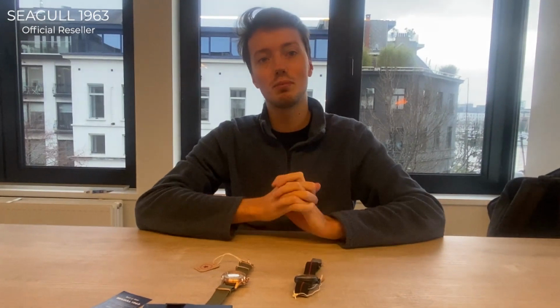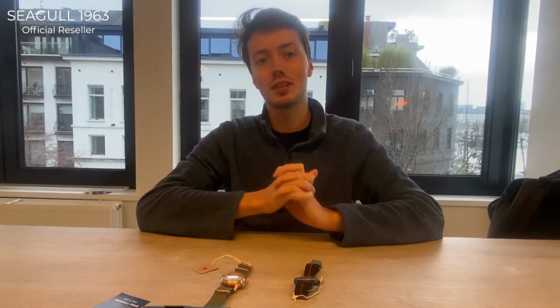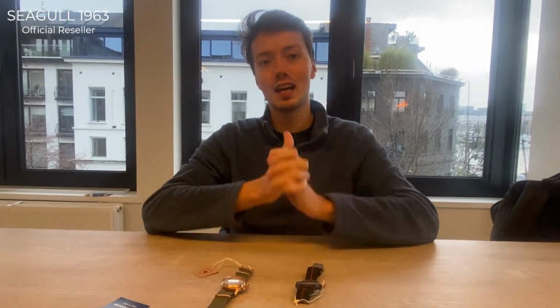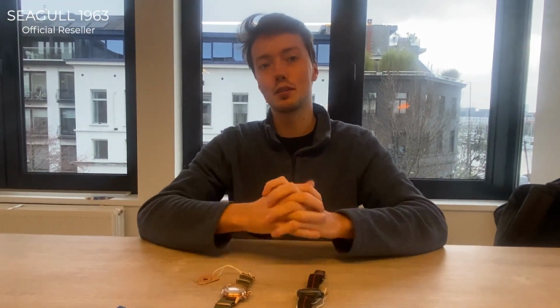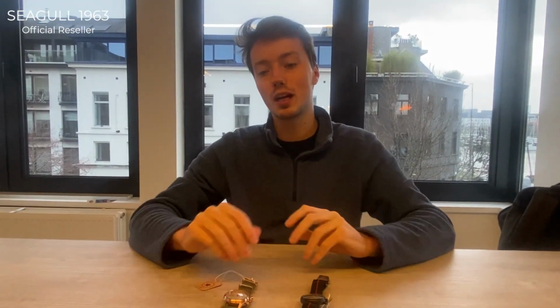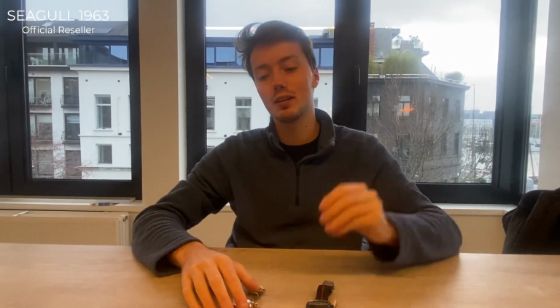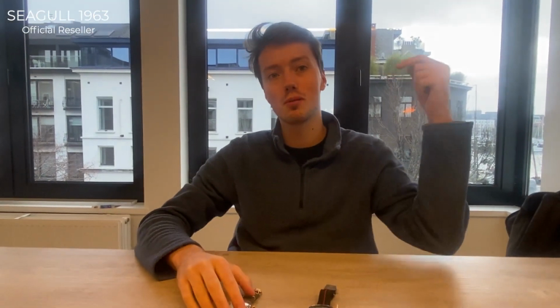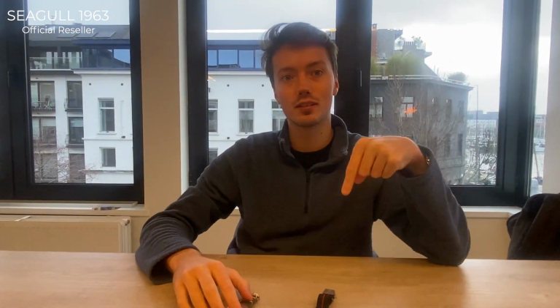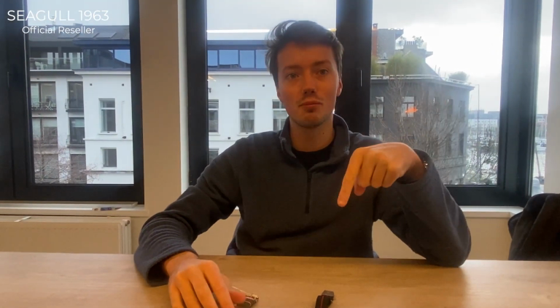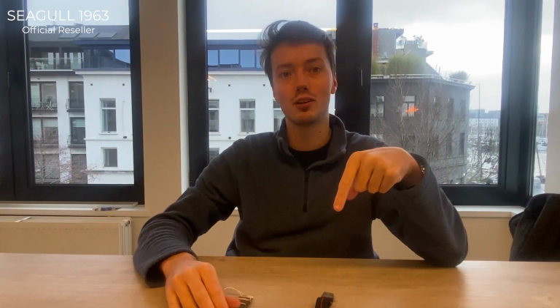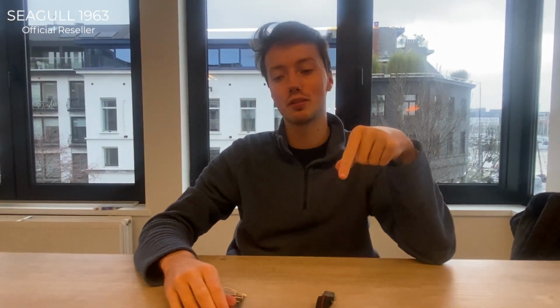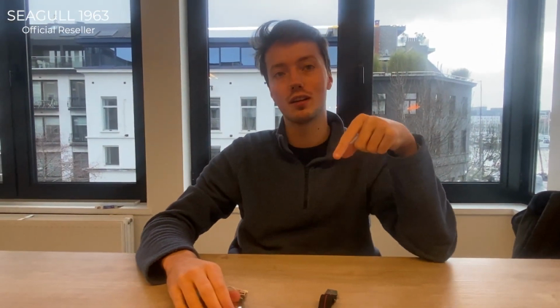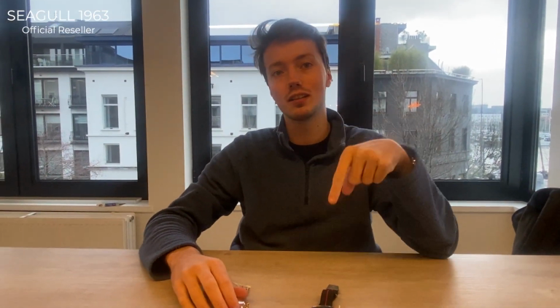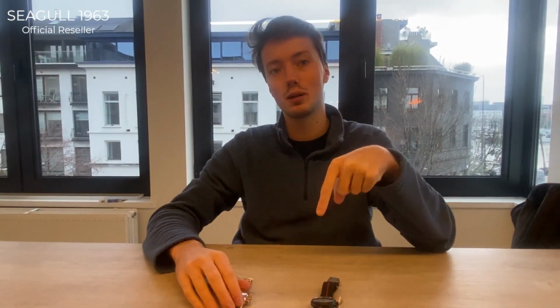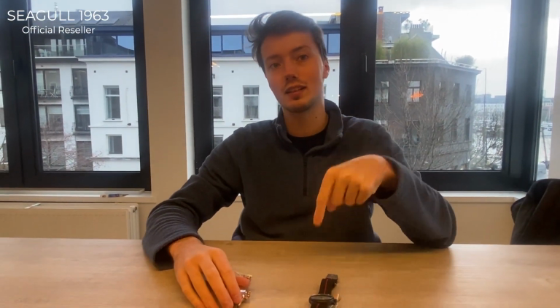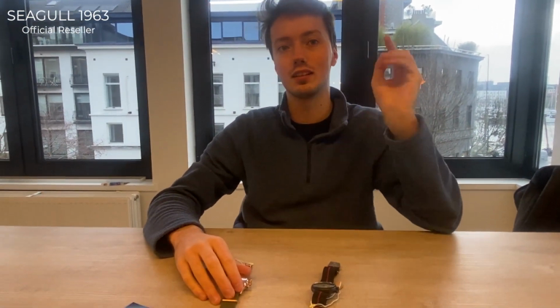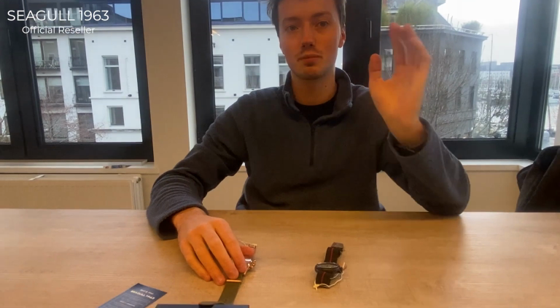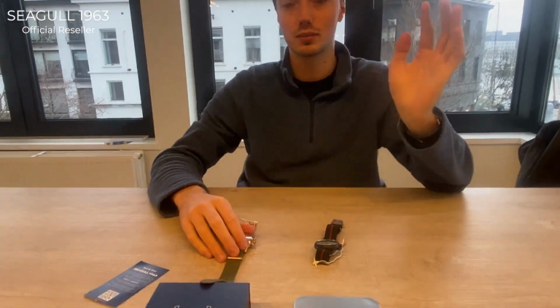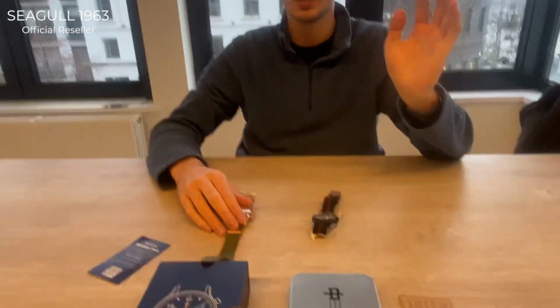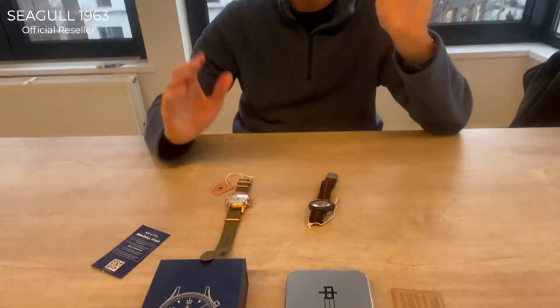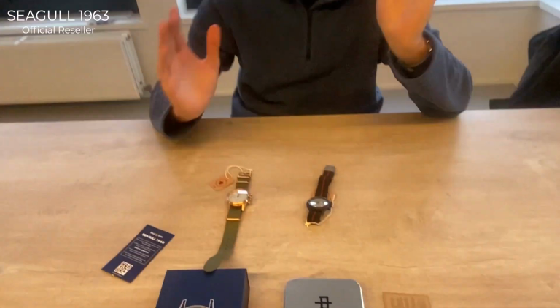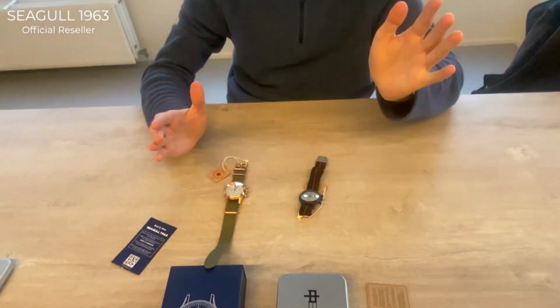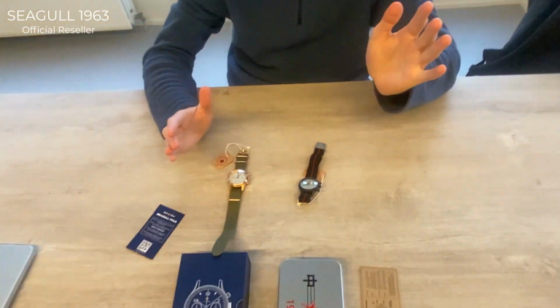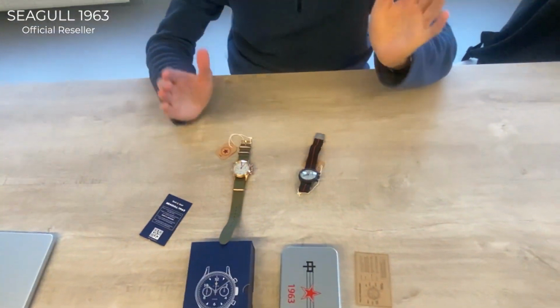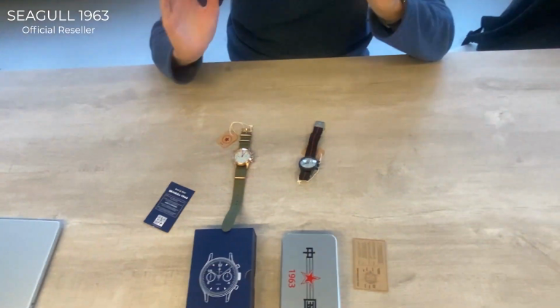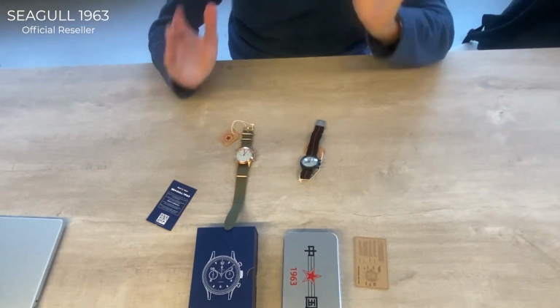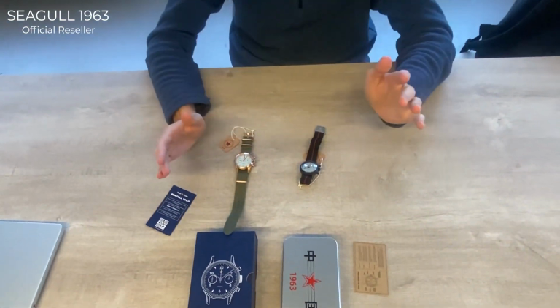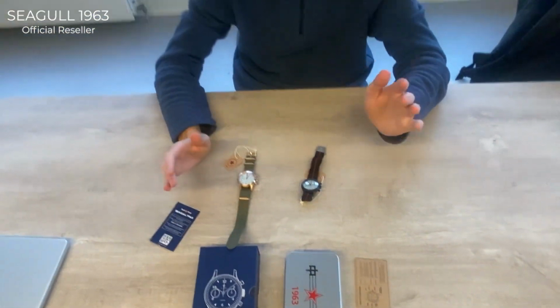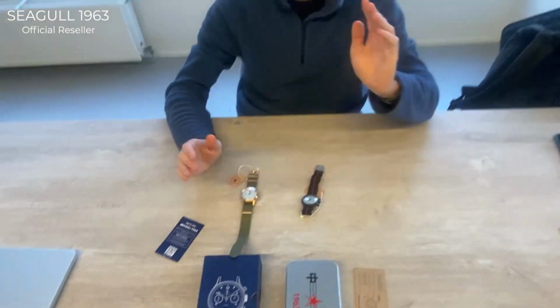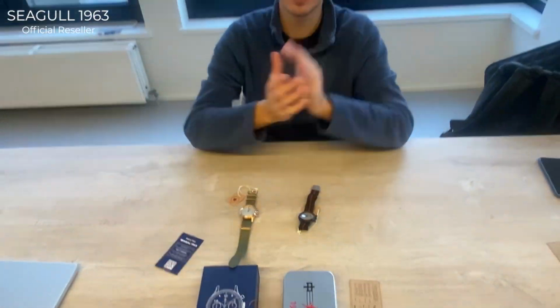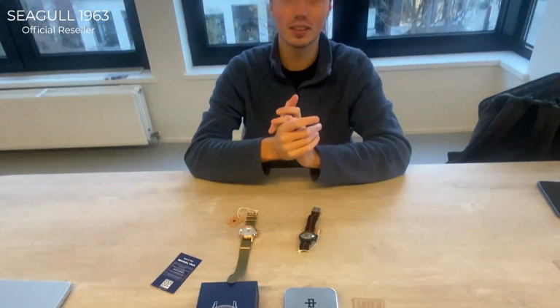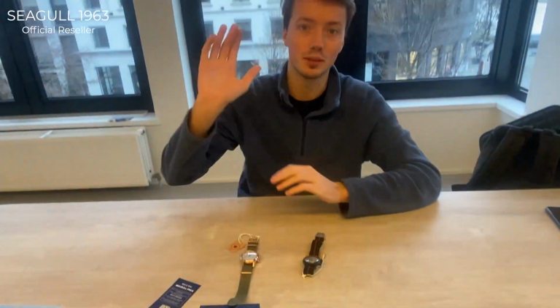Both limited pieces come in amazing packaging. If you like this video, please like and subscribe. You can find a link to the website in the description below.